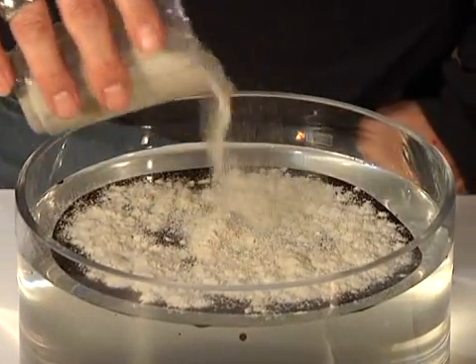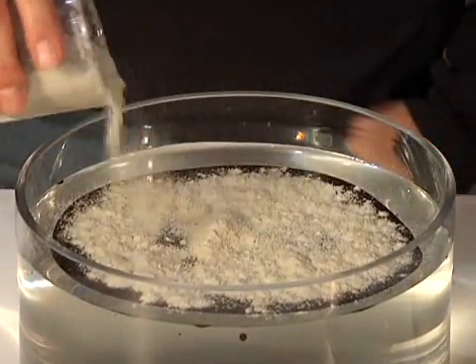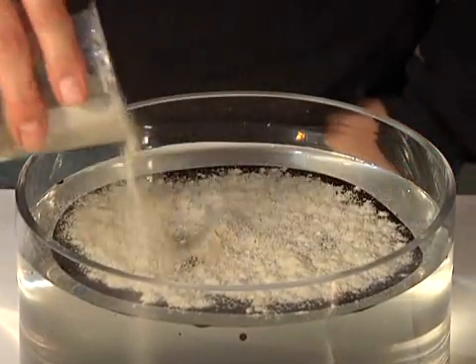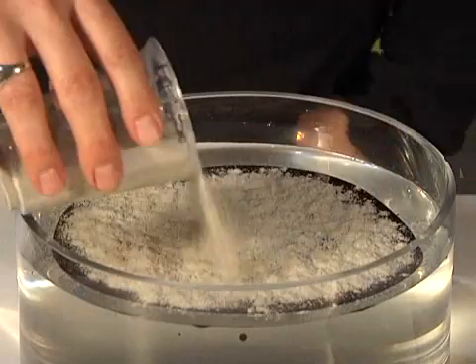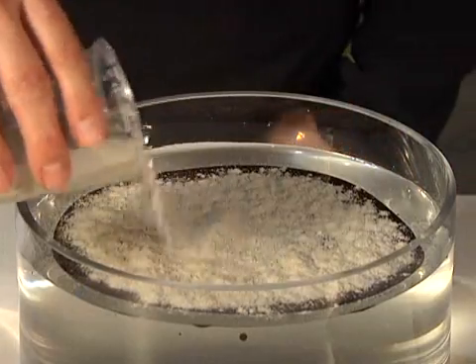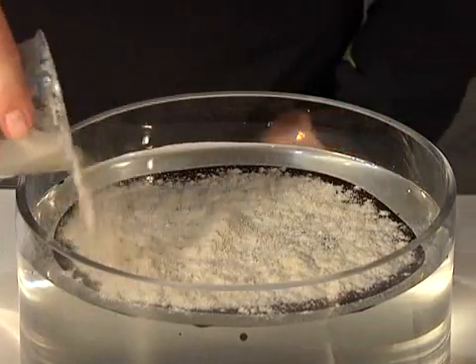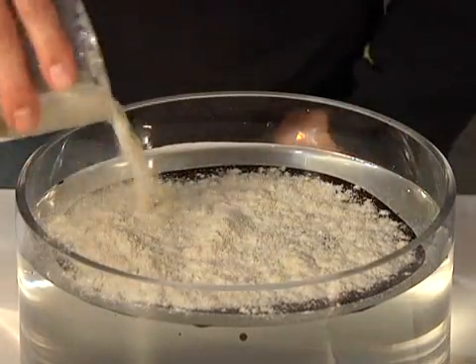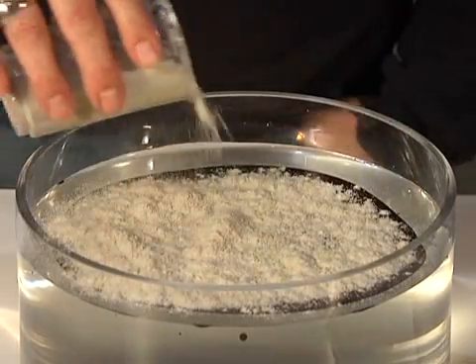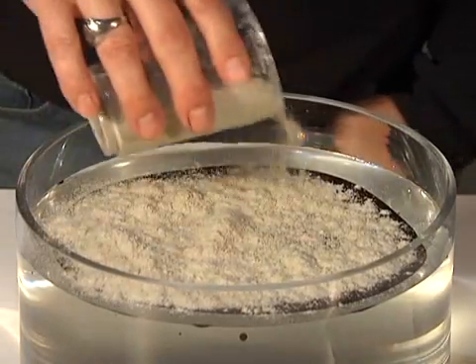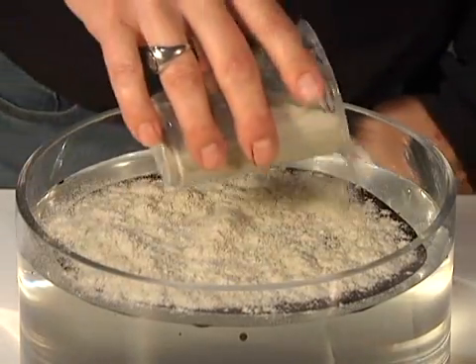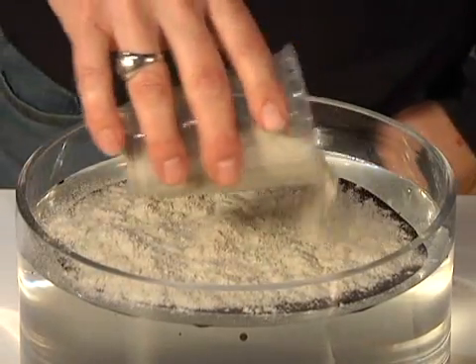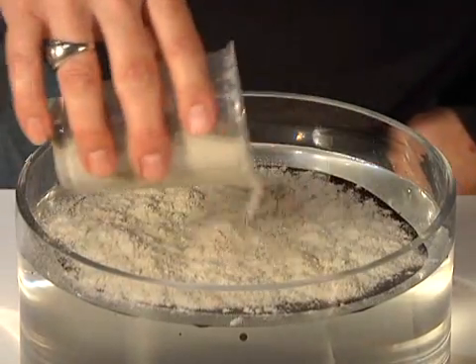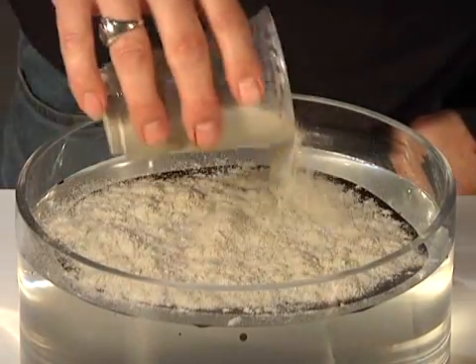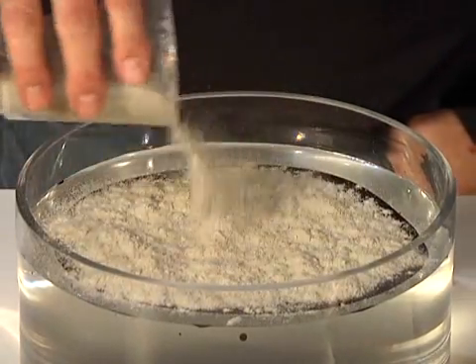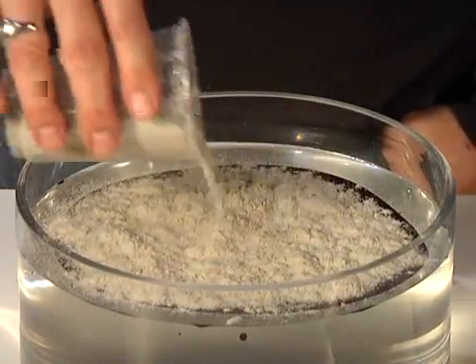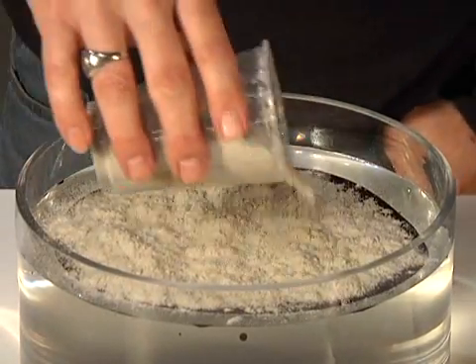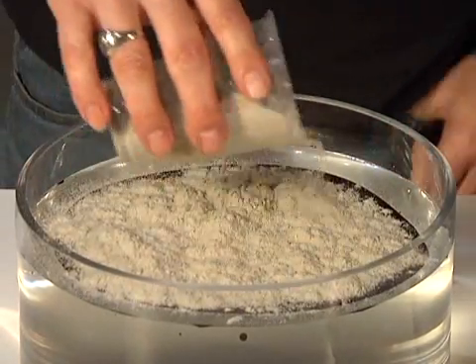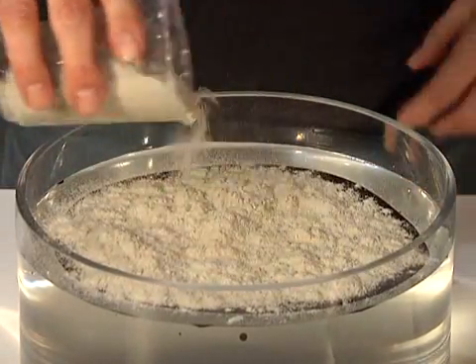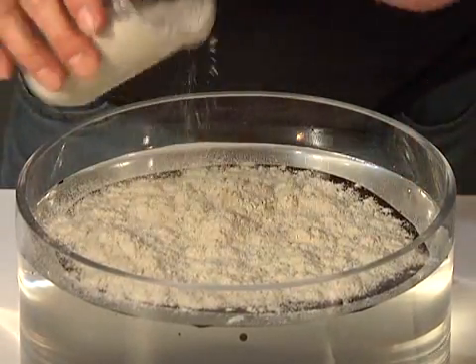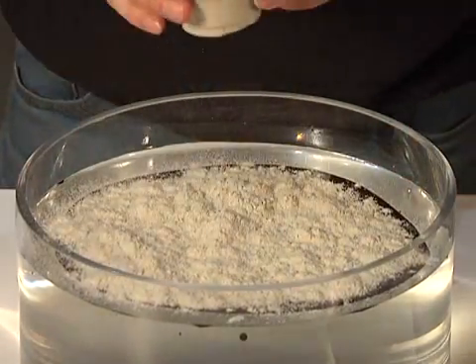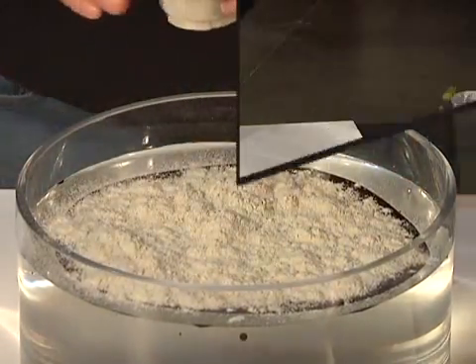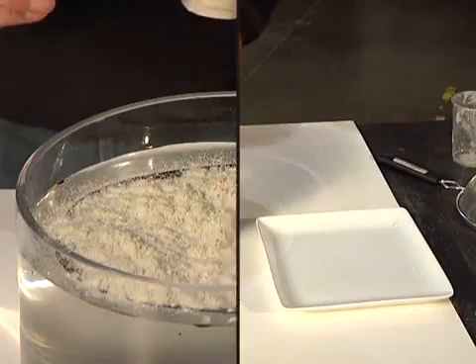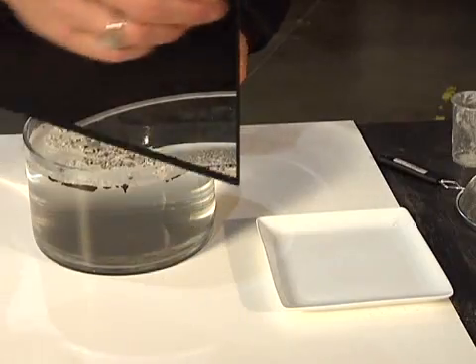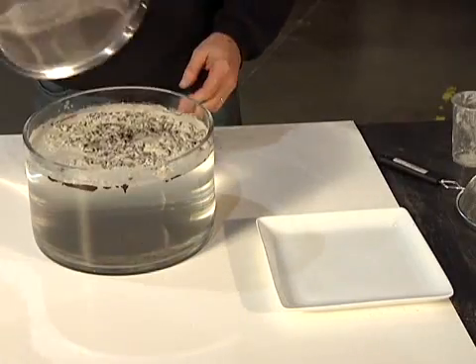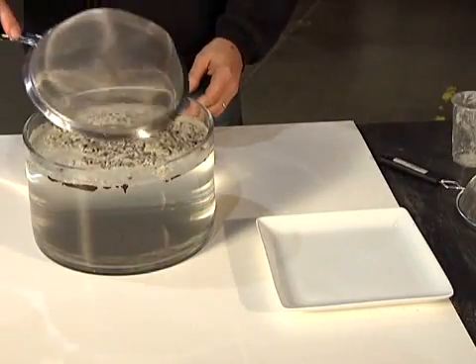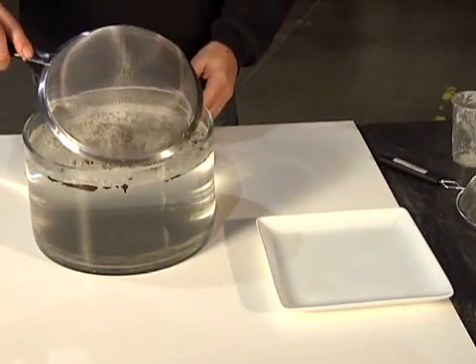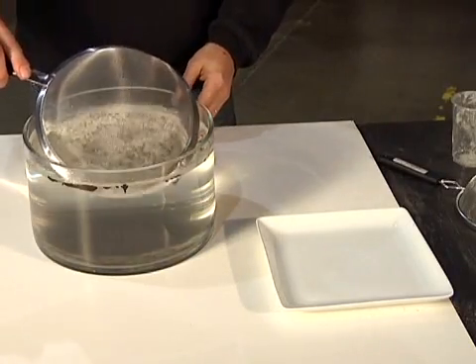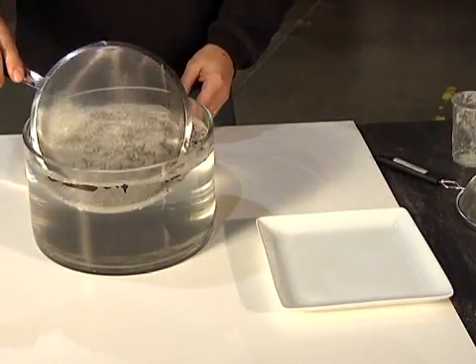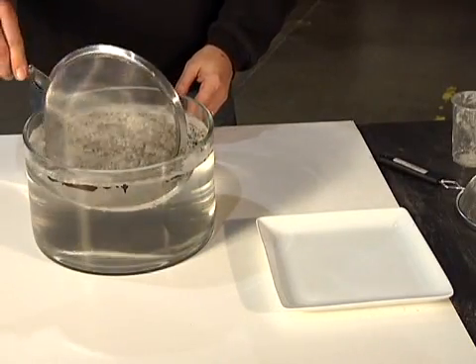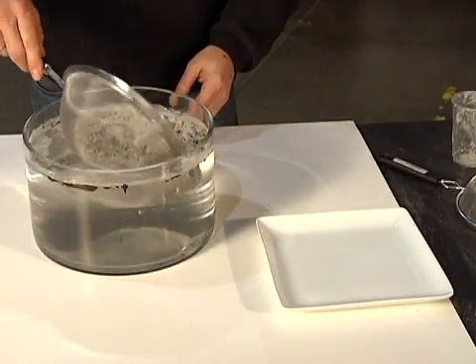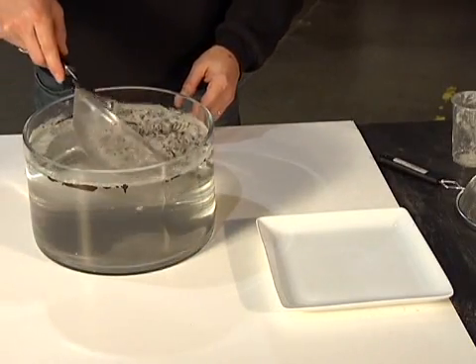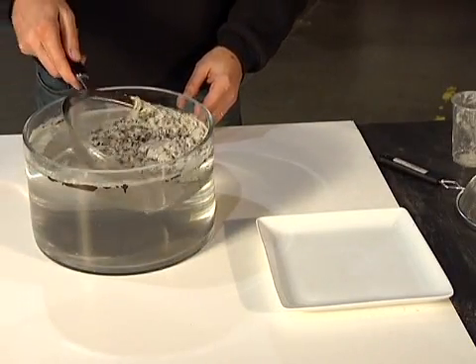This water has the same salinity as the ocean. The oil is raw, sweet crude — the same kind of oil spilling into the Gulf.